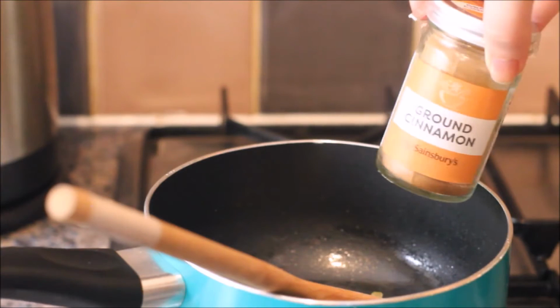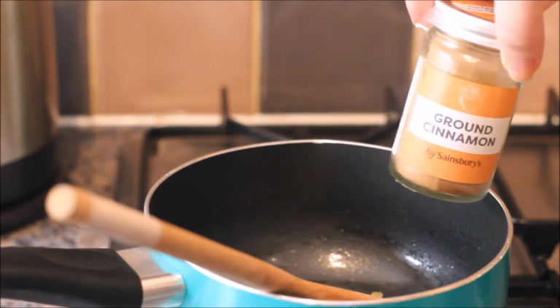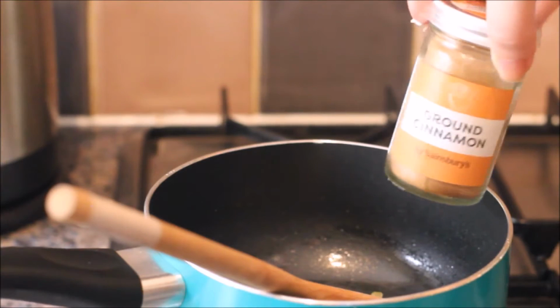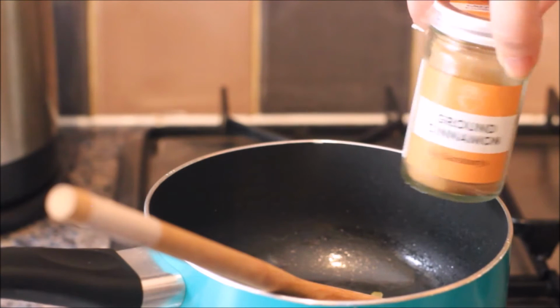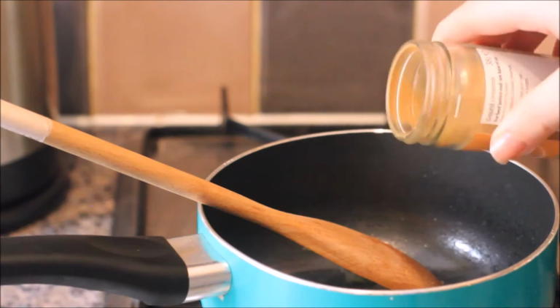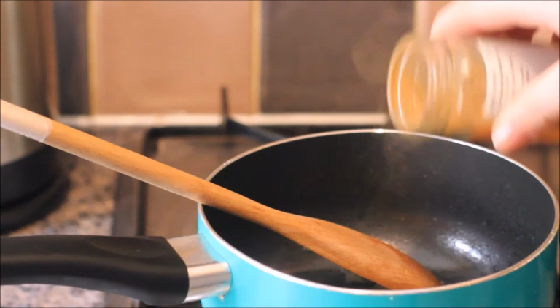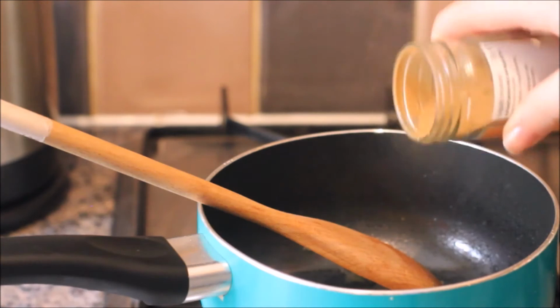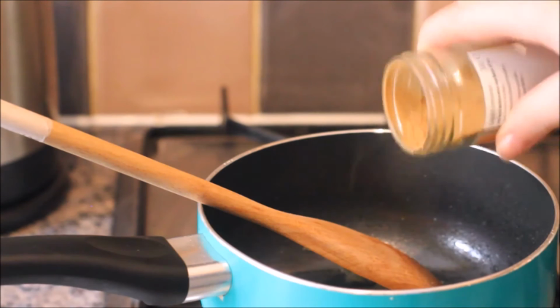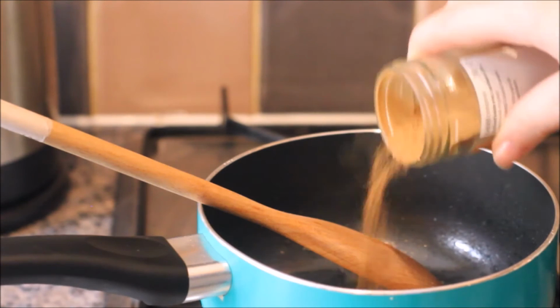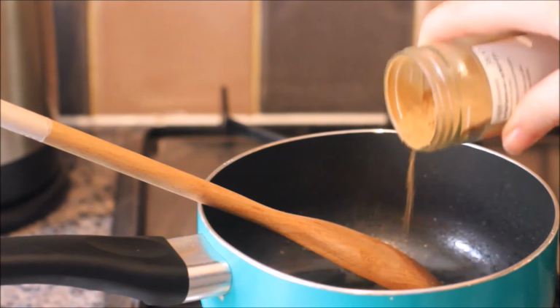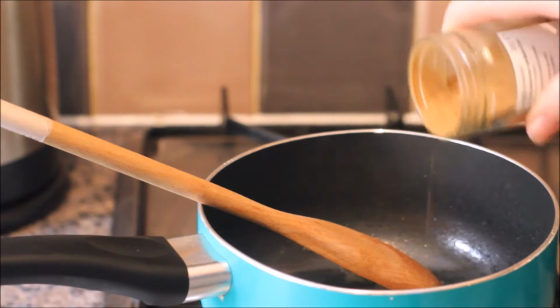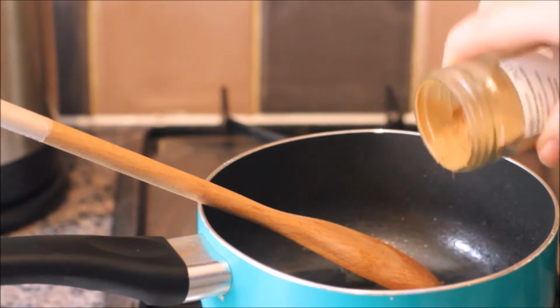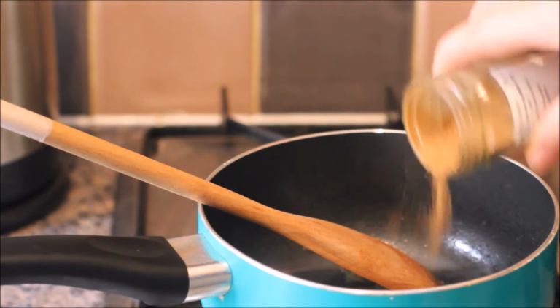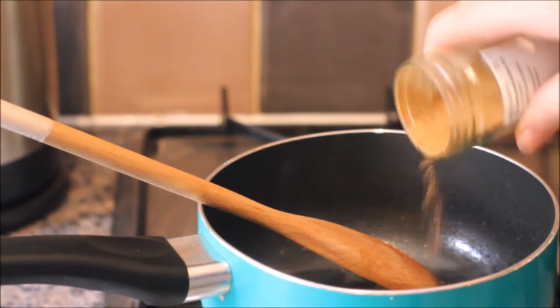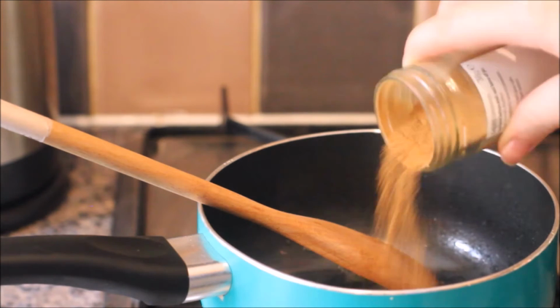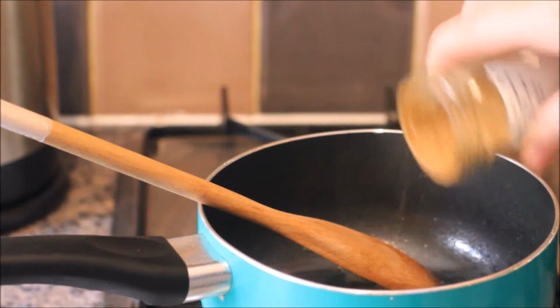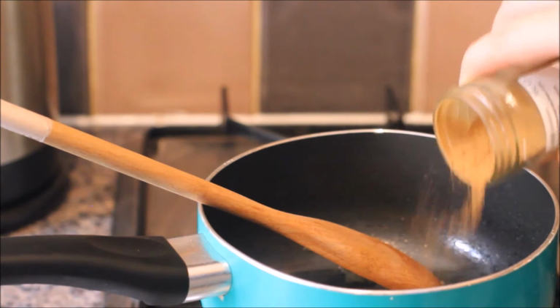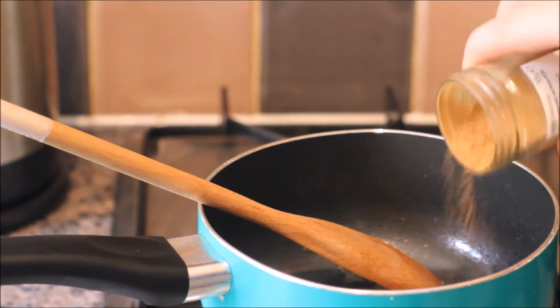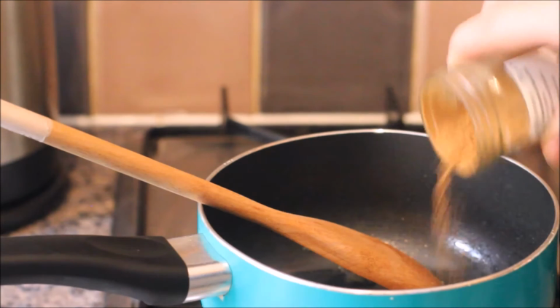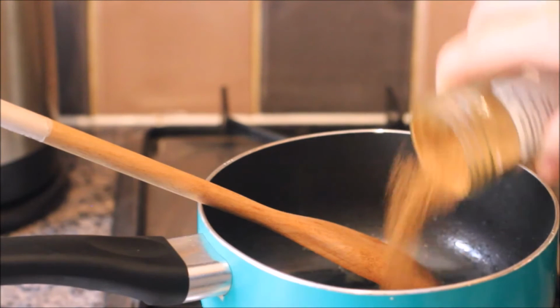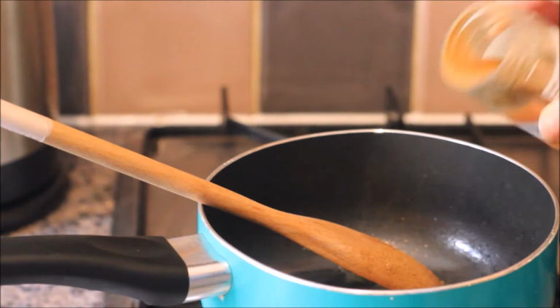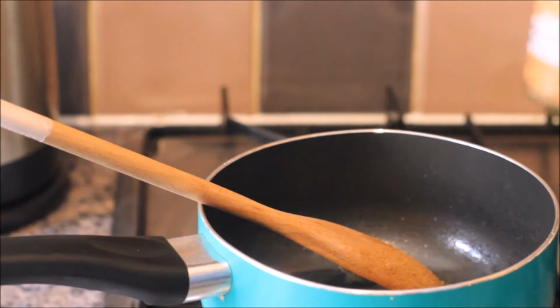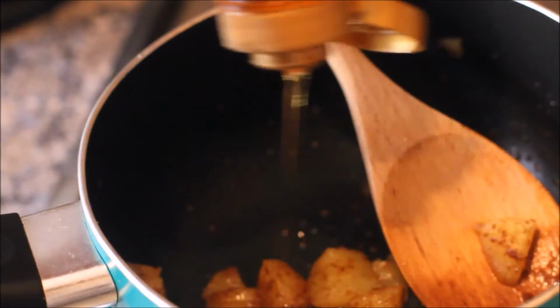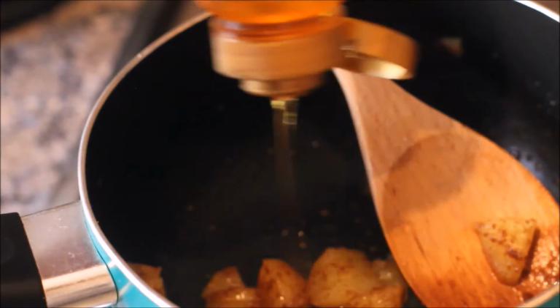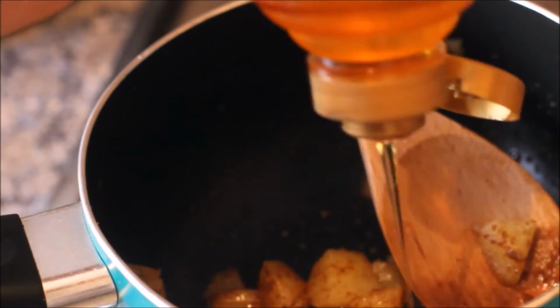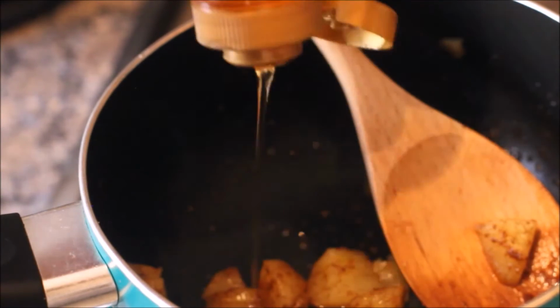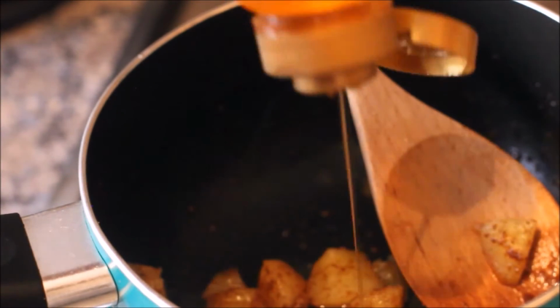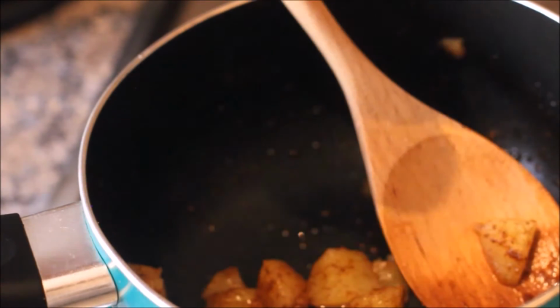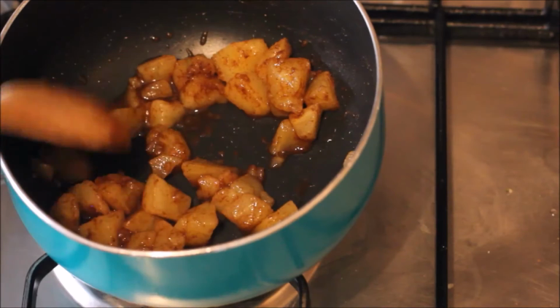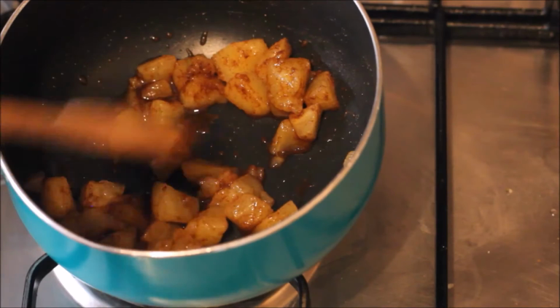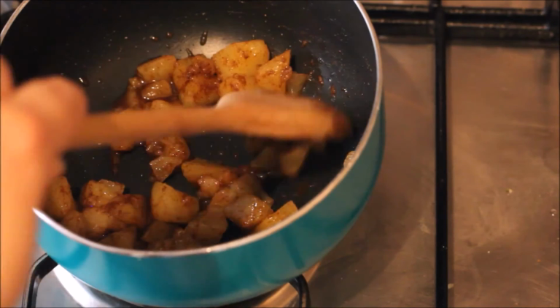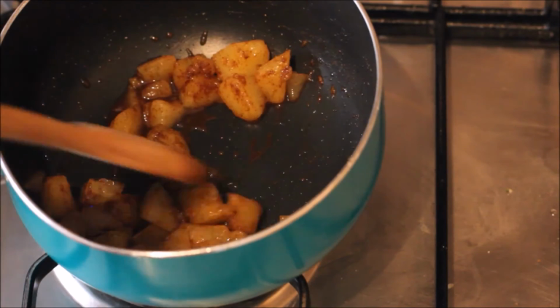Then you want to add some cinnamon — I pretty much guessed this amount but I'd say about 2 teaspoons full. Then you want to drizzle over some honey and give it a nice mix.